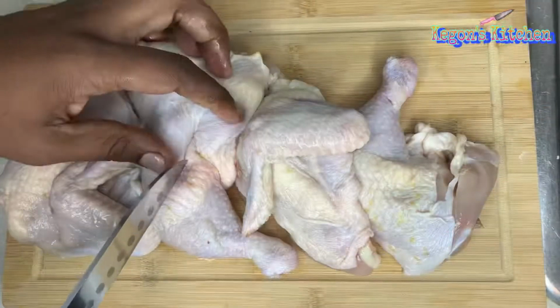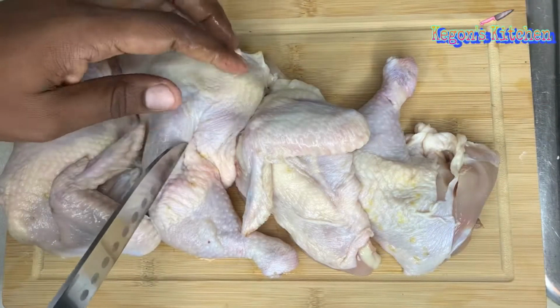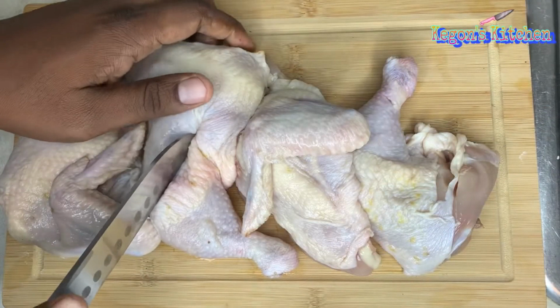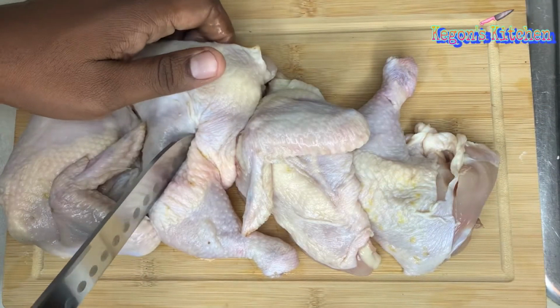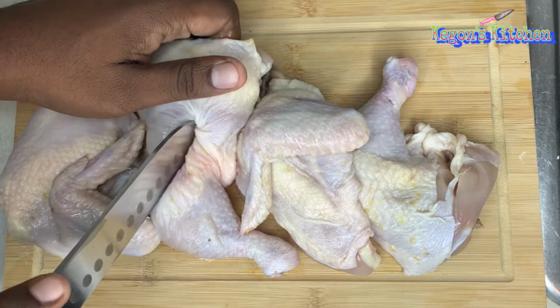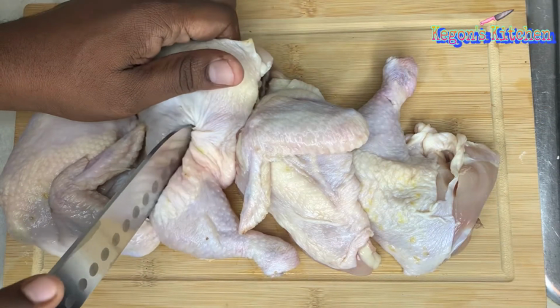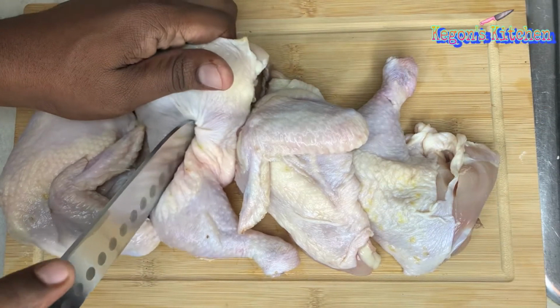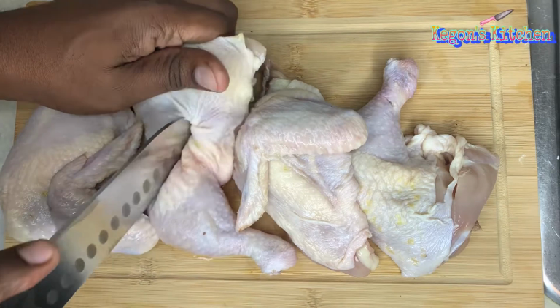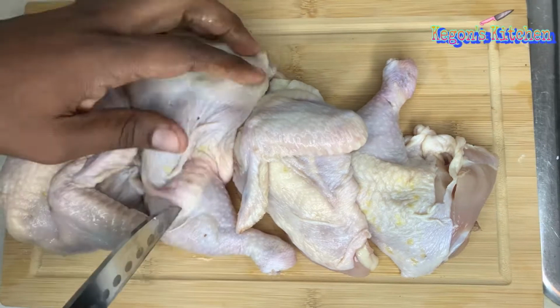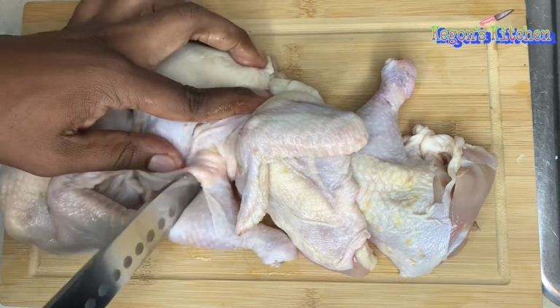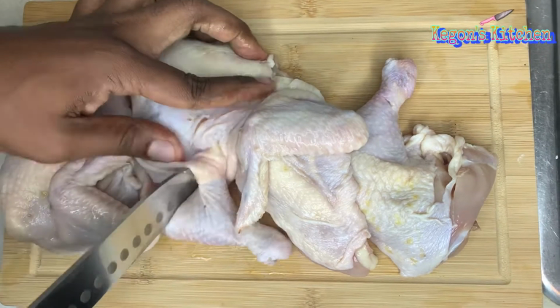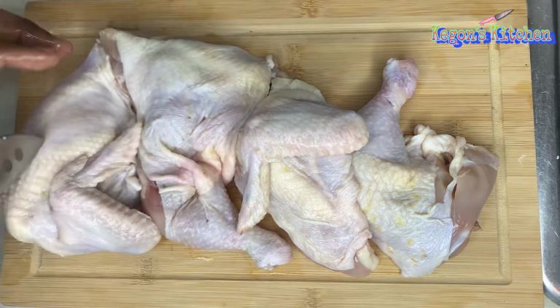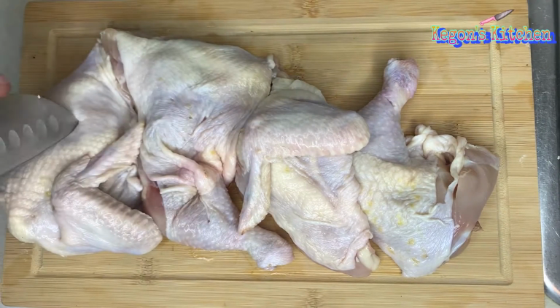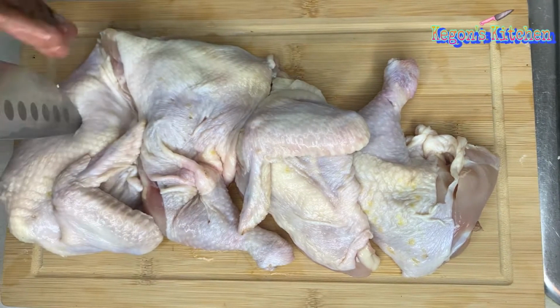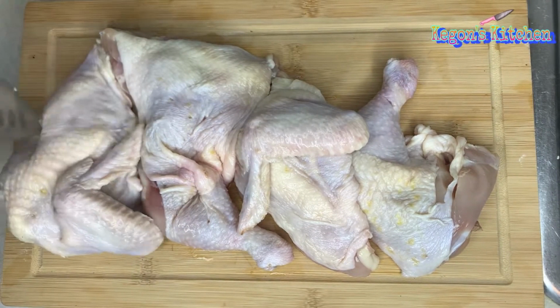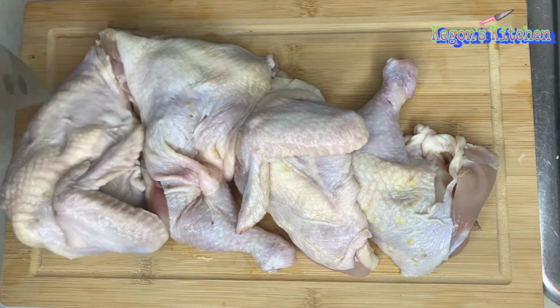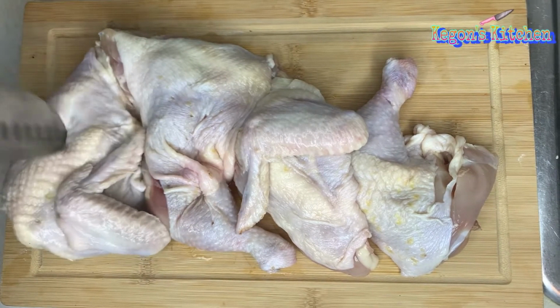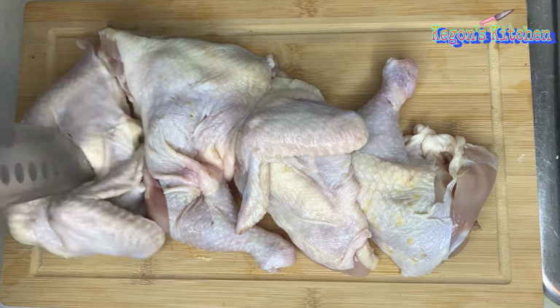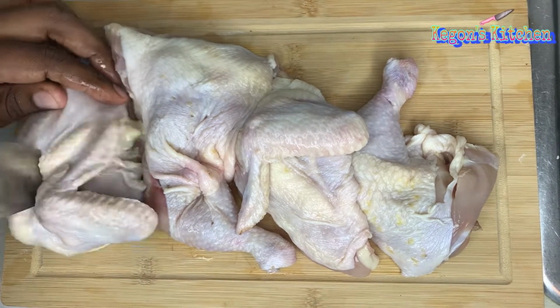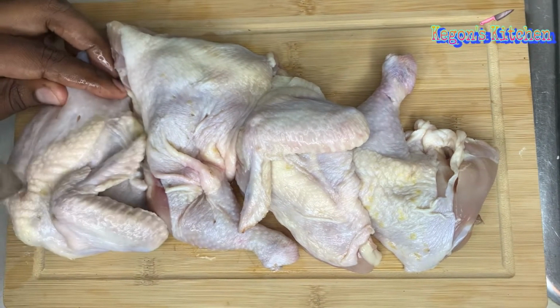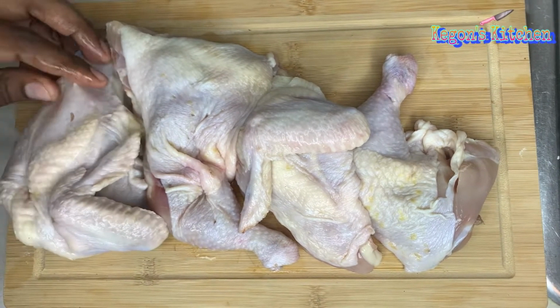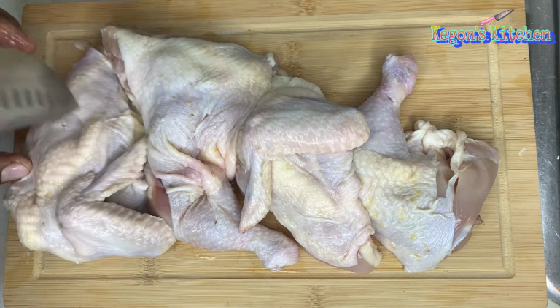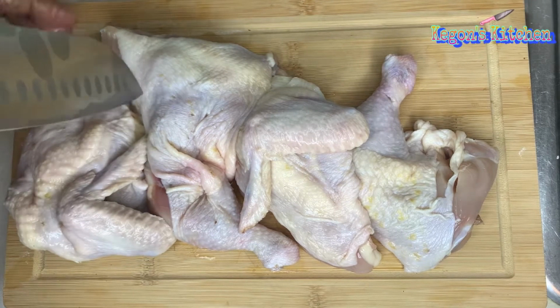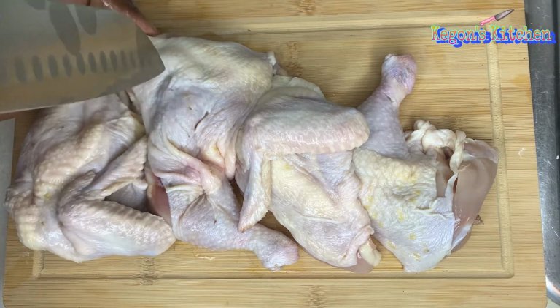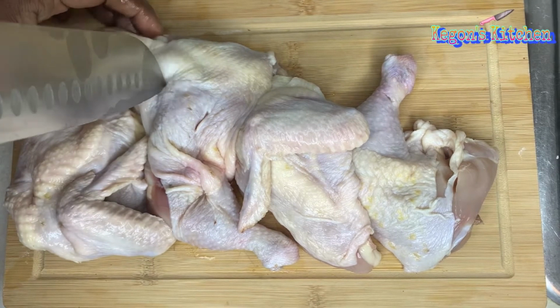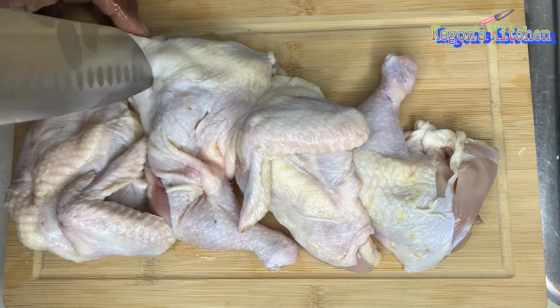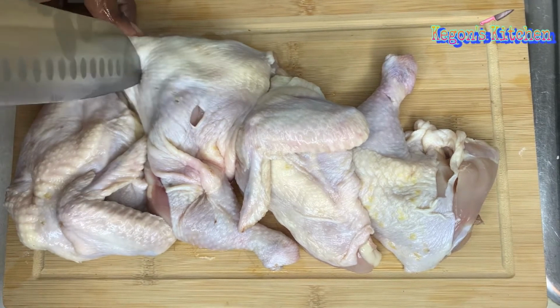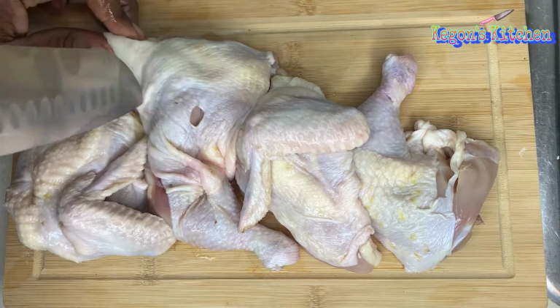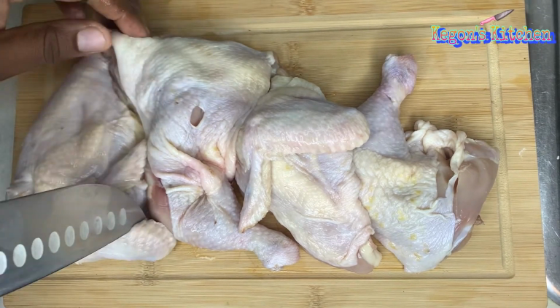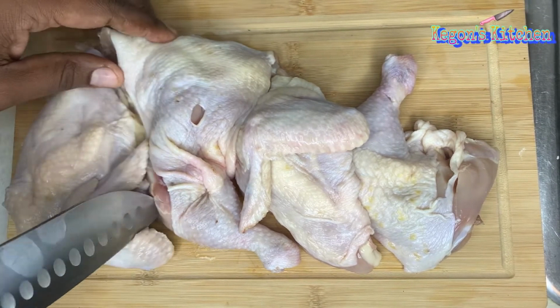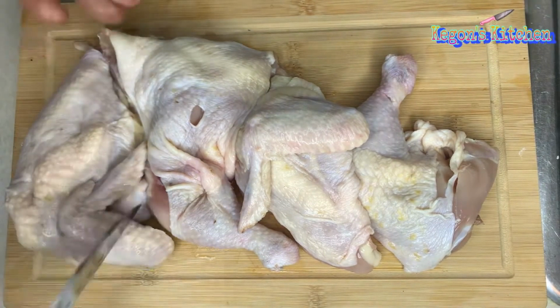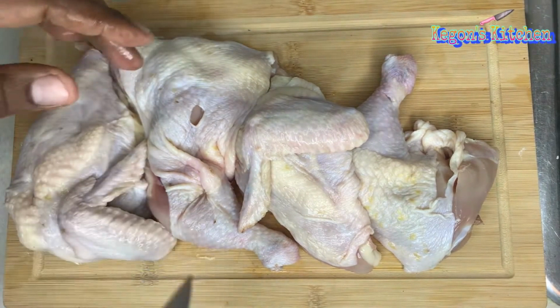Okay guys, so I'm just going to poke some holes in the chicken. This way the seasoning will be able to soak more evenly through the chicken.